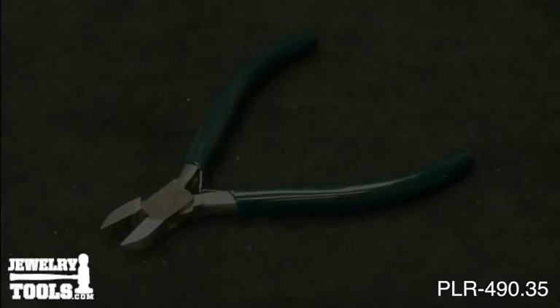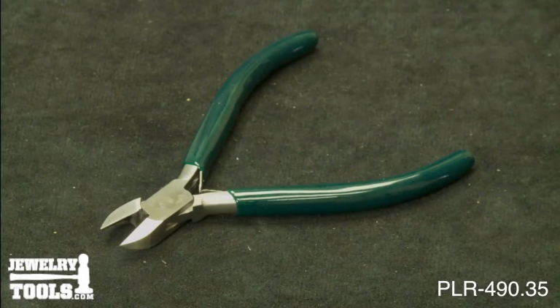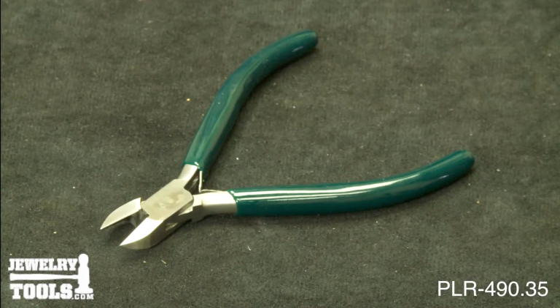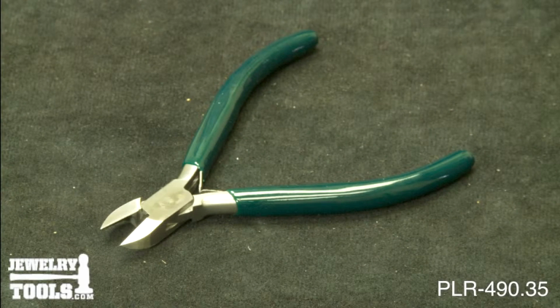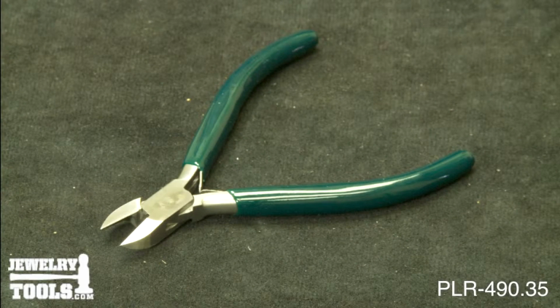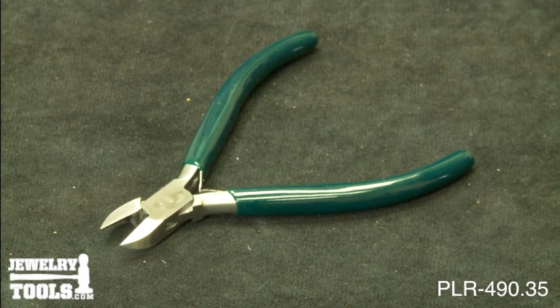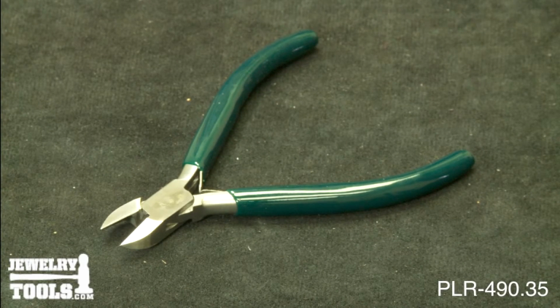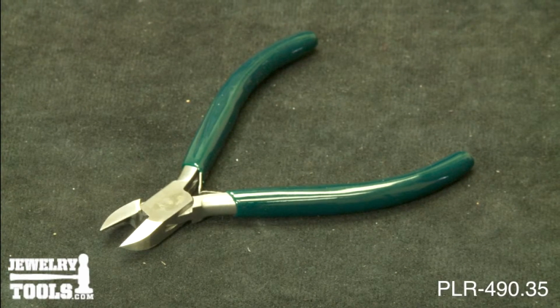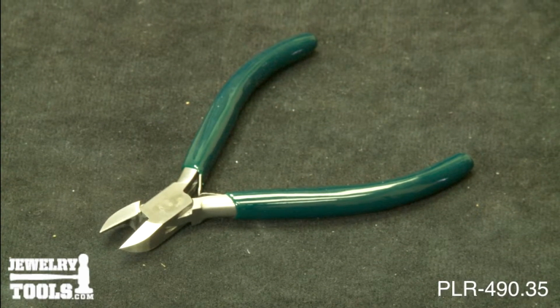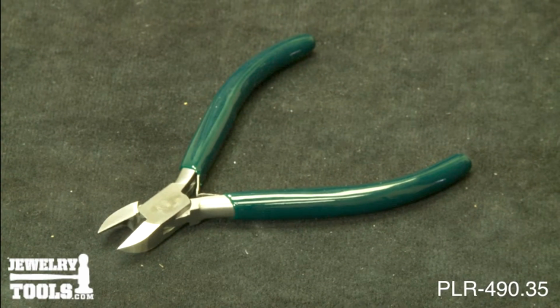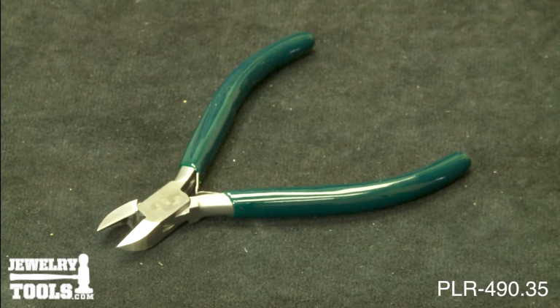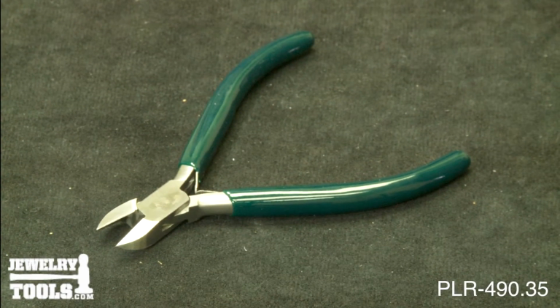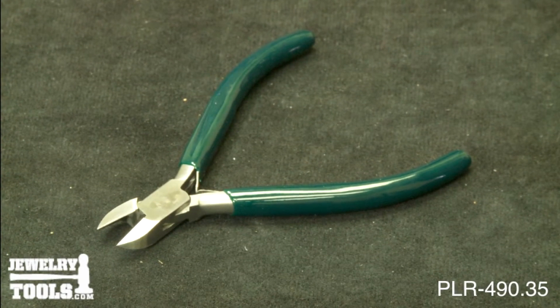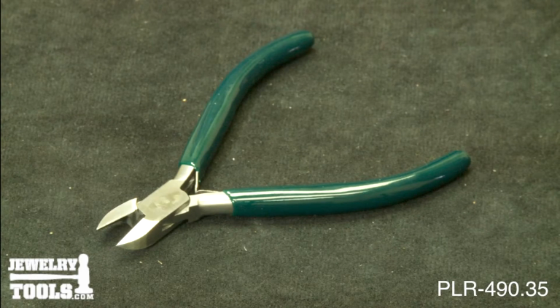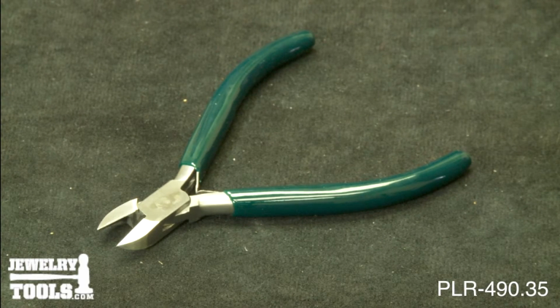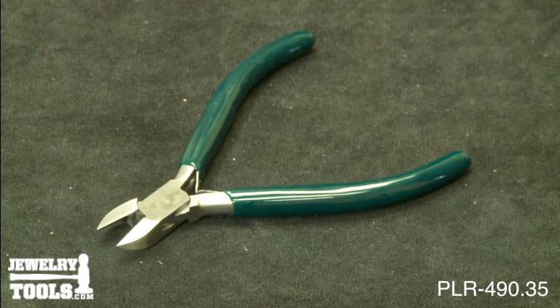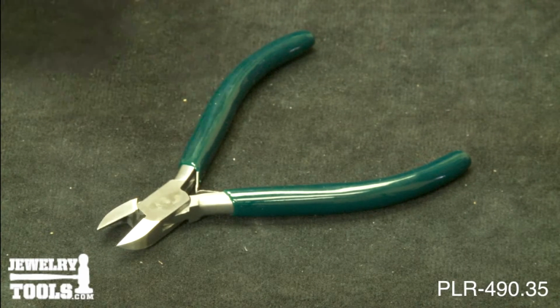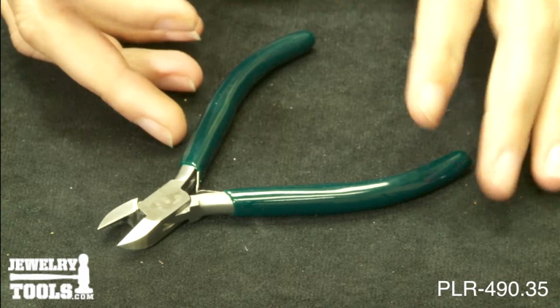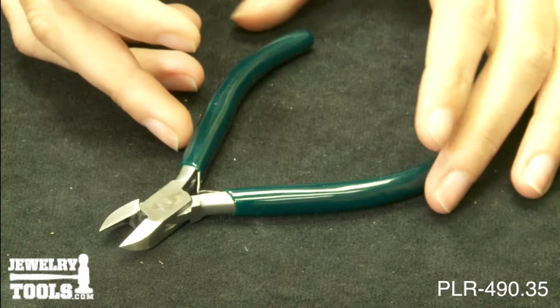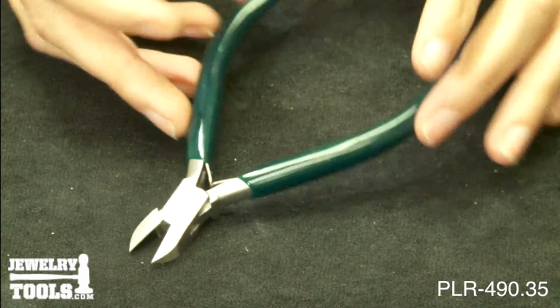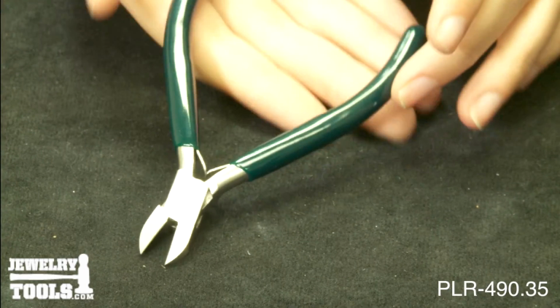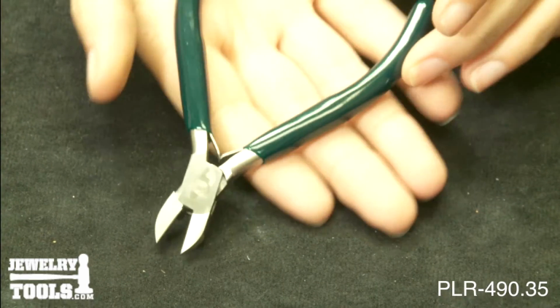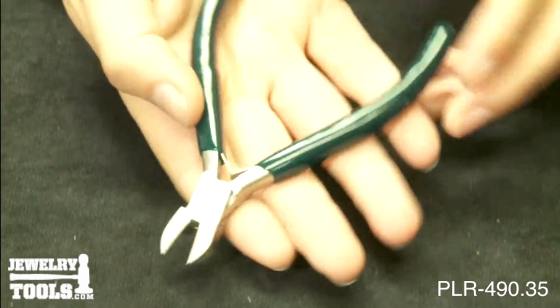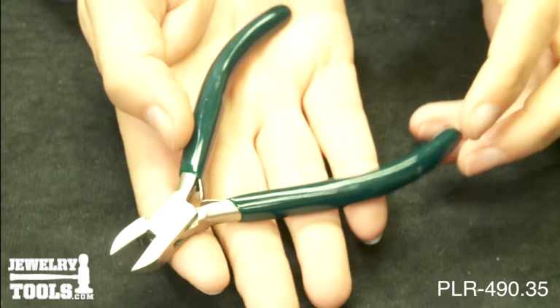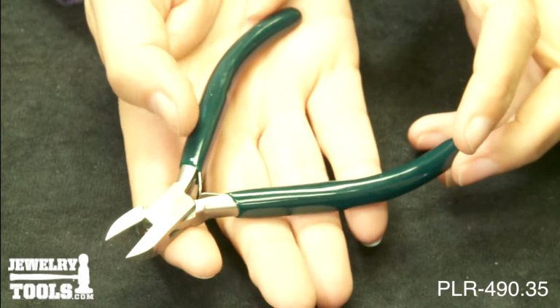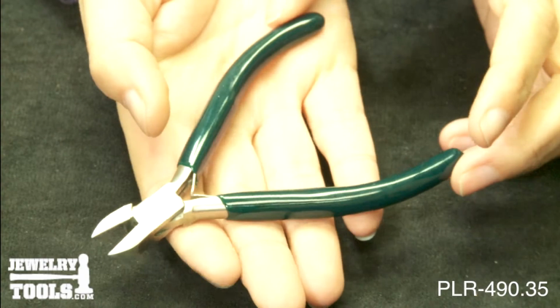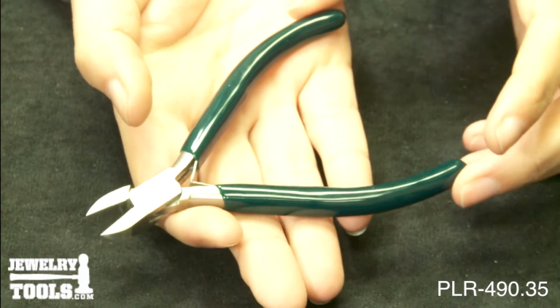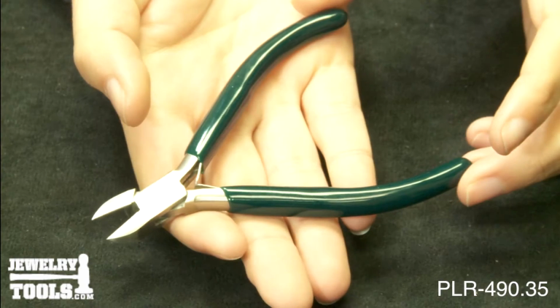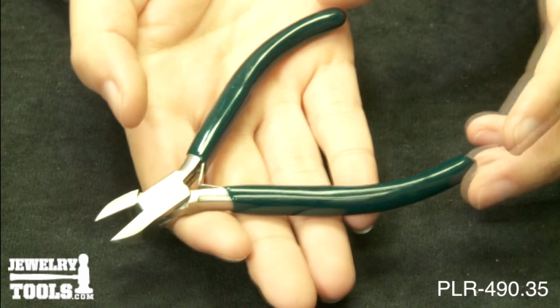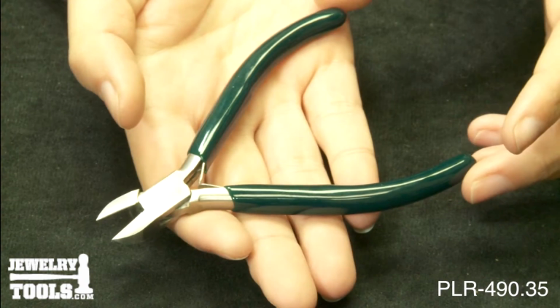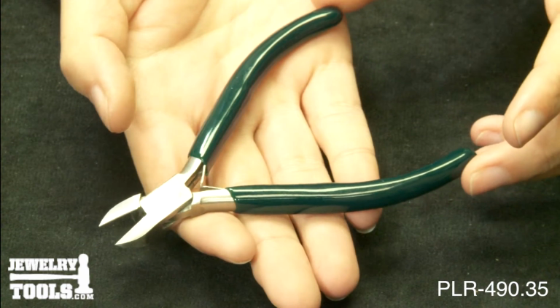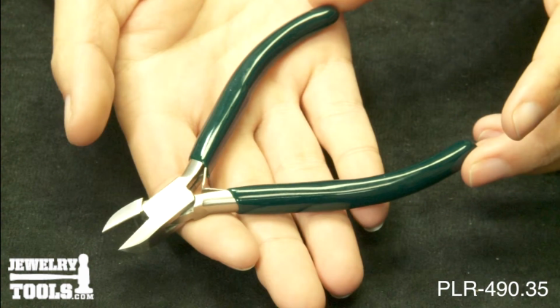This is our Value Series Mini Side Cutter, item number PLR-490.35. These mini flush side cutters are ideal for students, craftspeople, or anyone who needs a good pair of cutters at a reasonable cost.